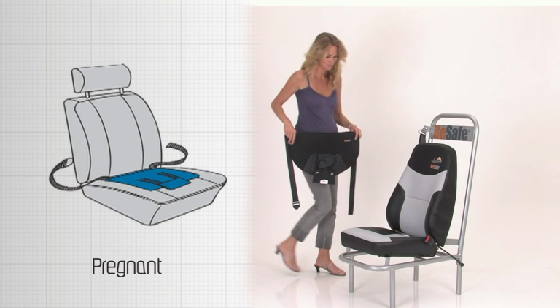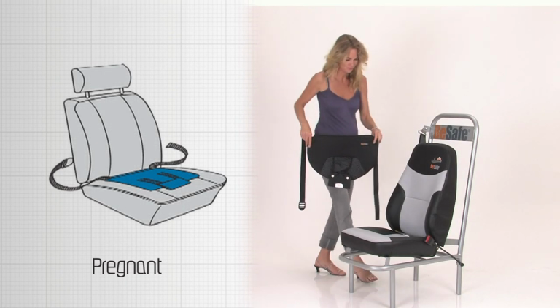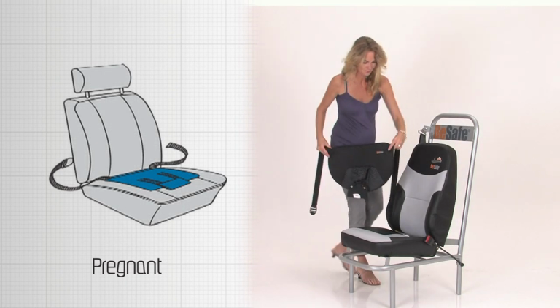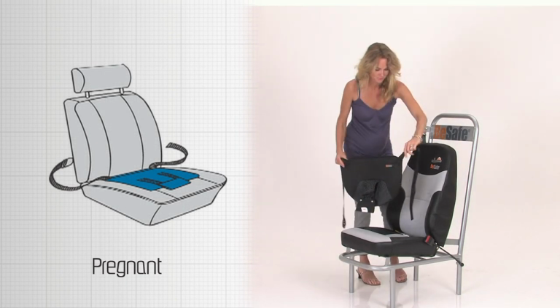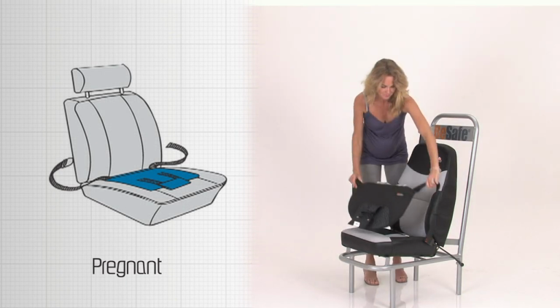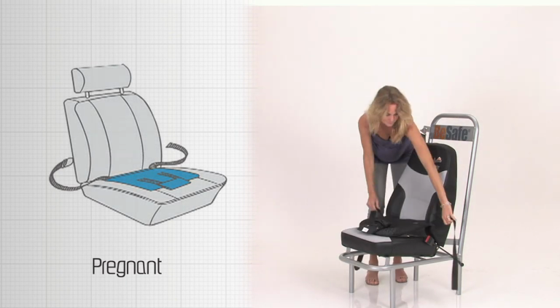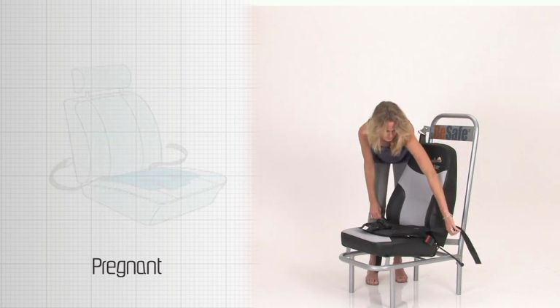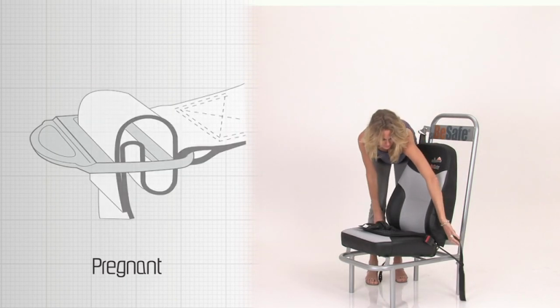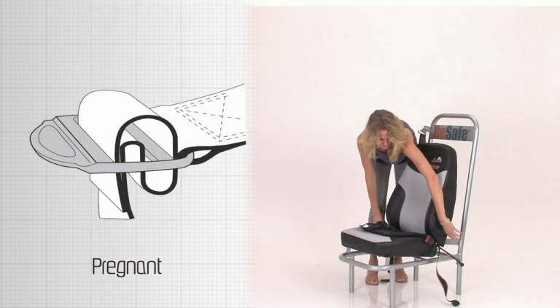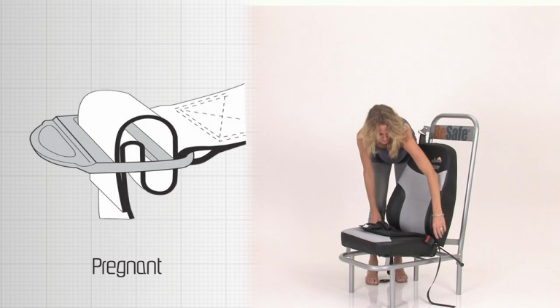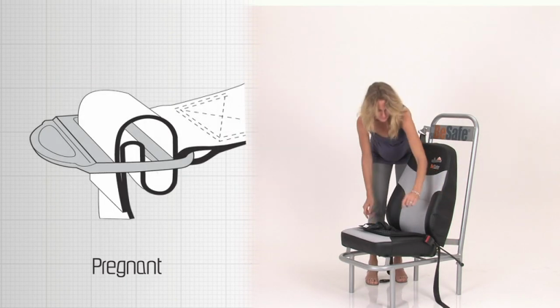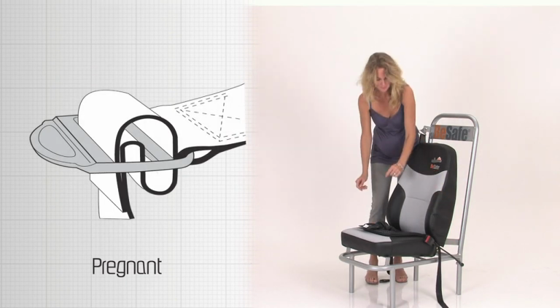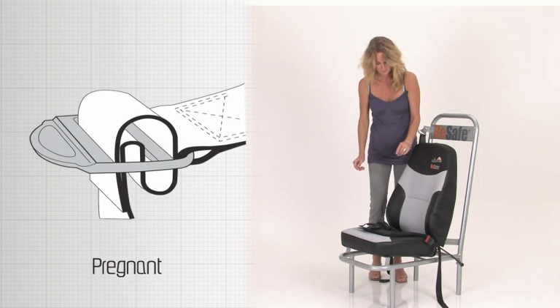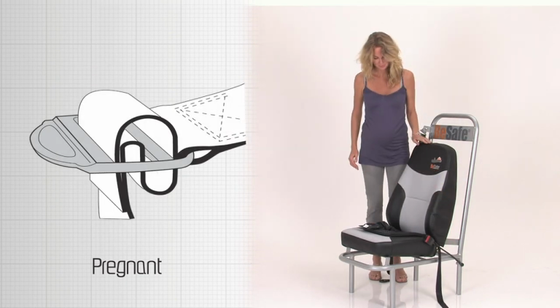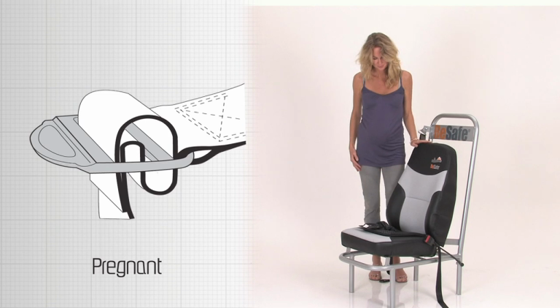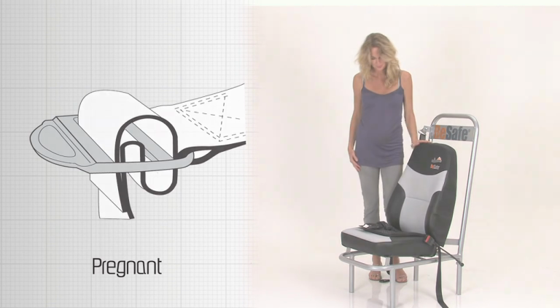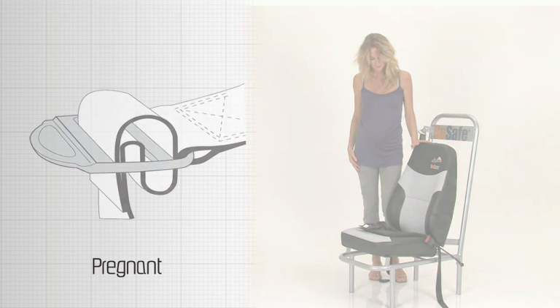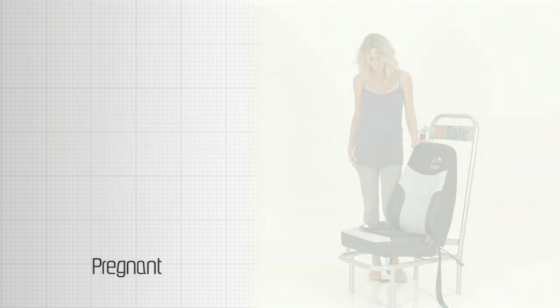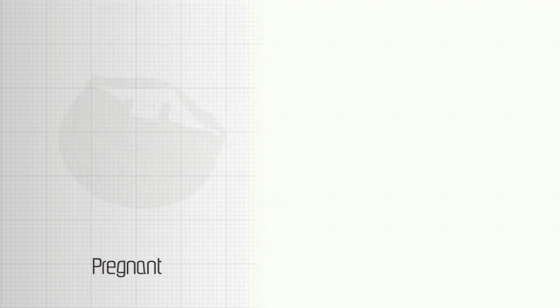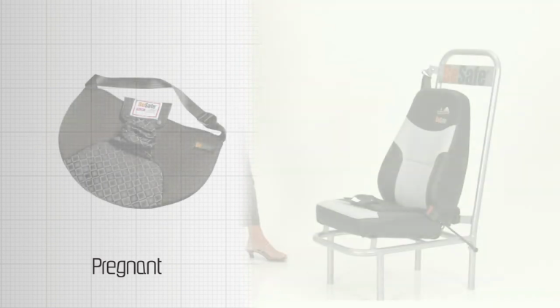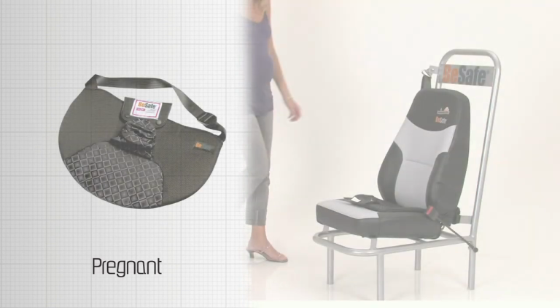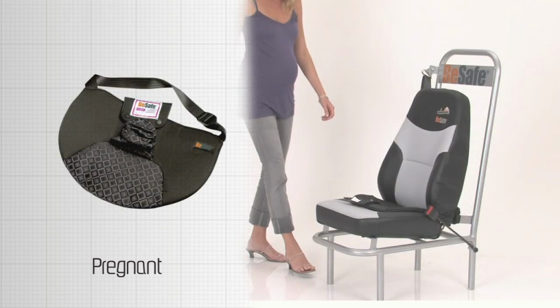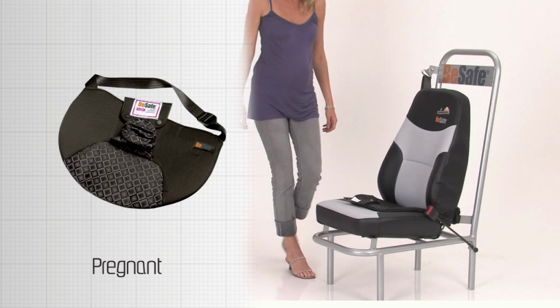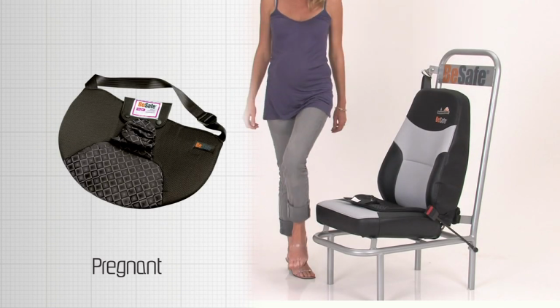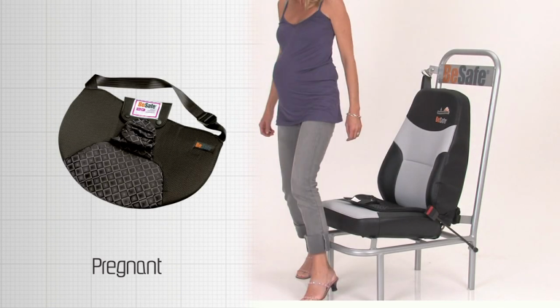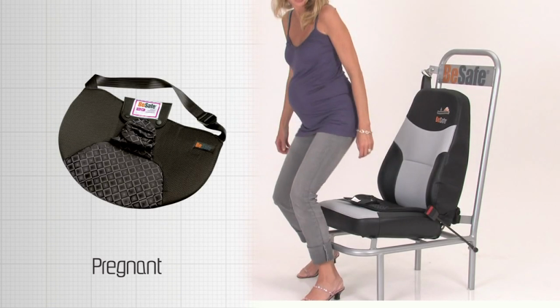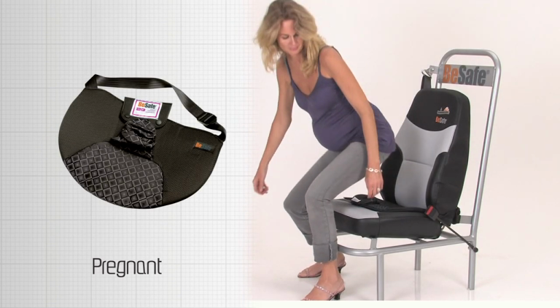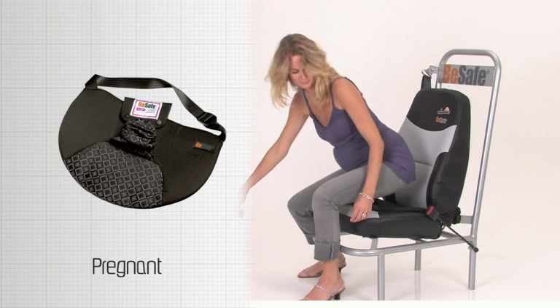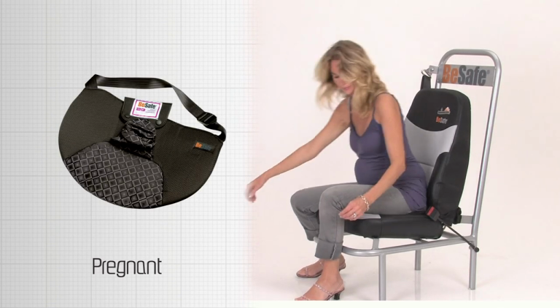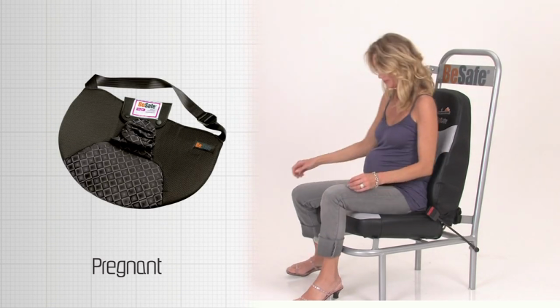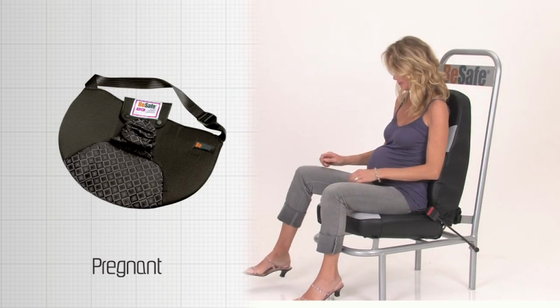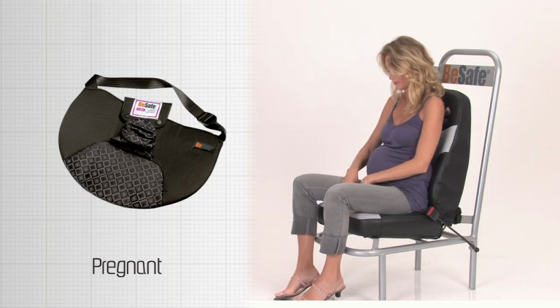Place the BeSafe pregnancy belt on the car seat. Put the belts around the back of the car seat and fasten the buckle as shown in the picture.